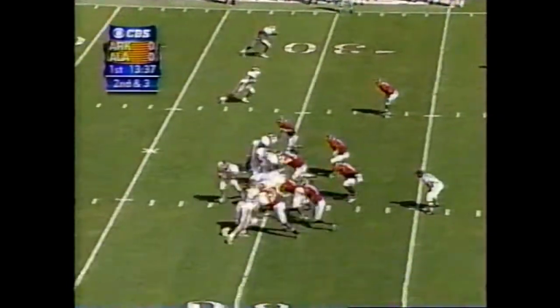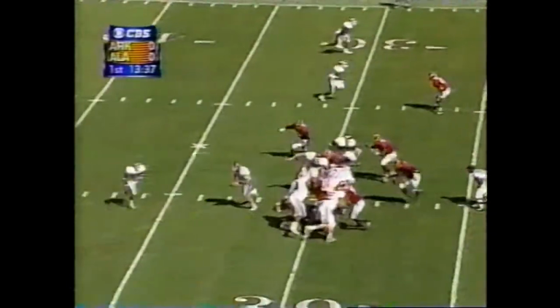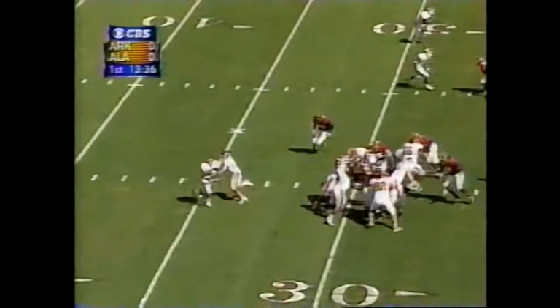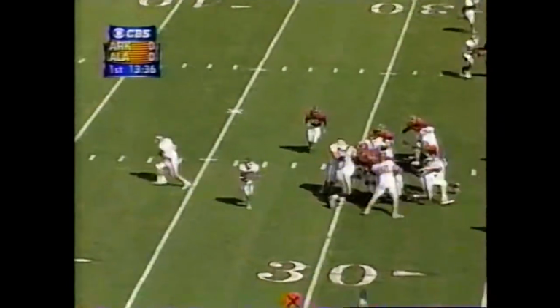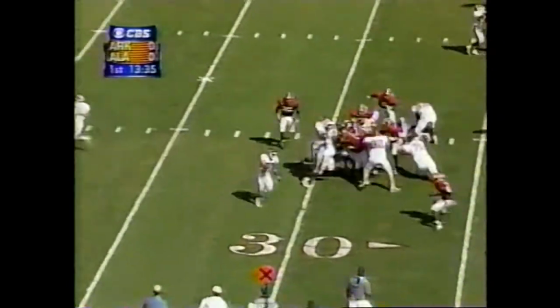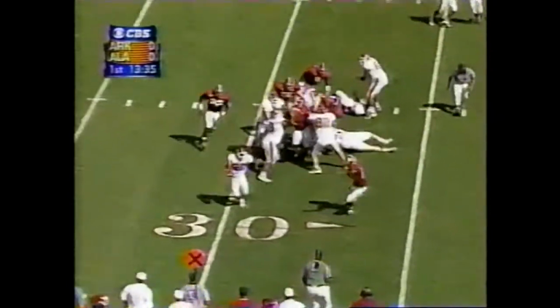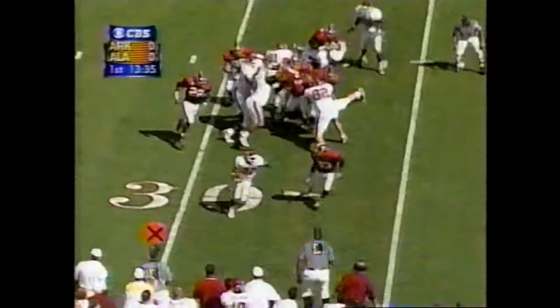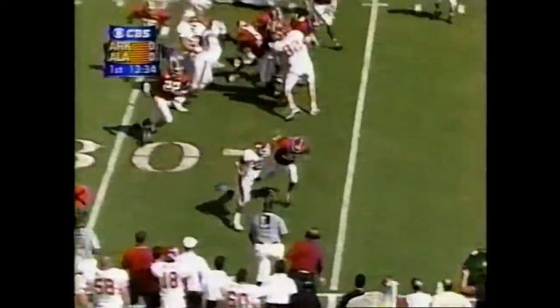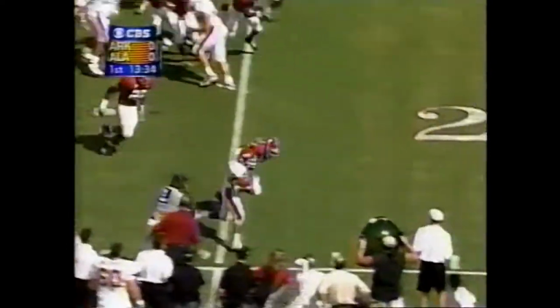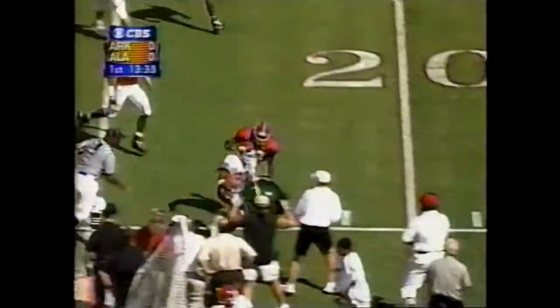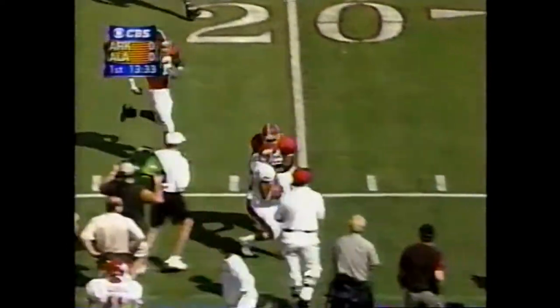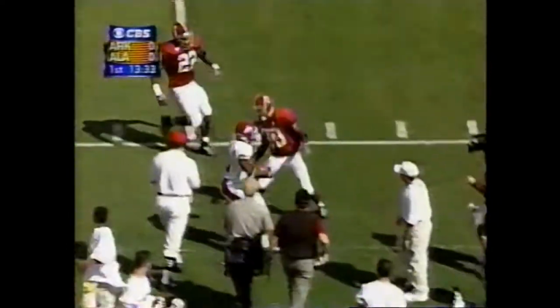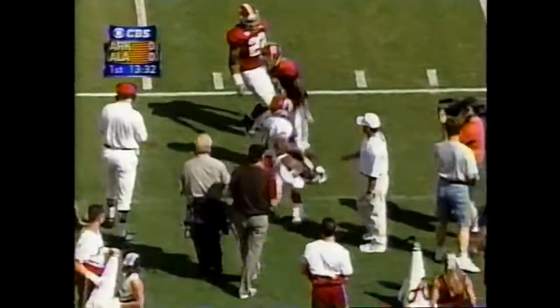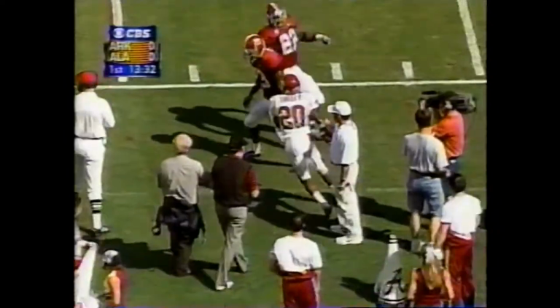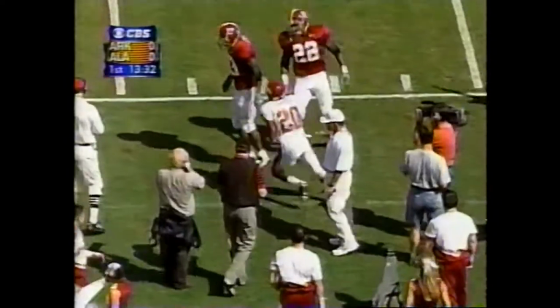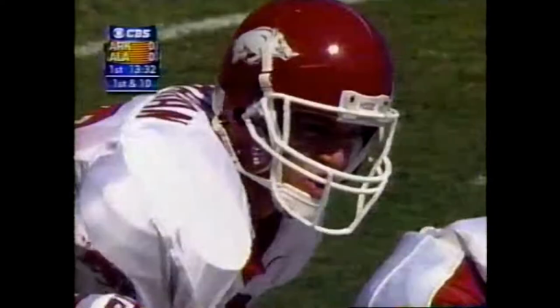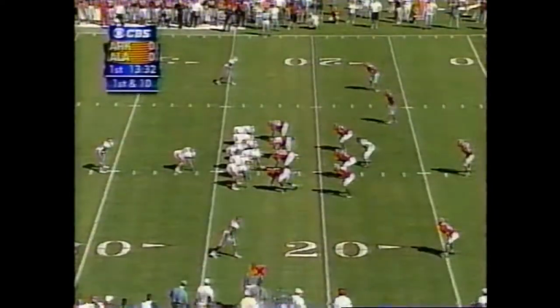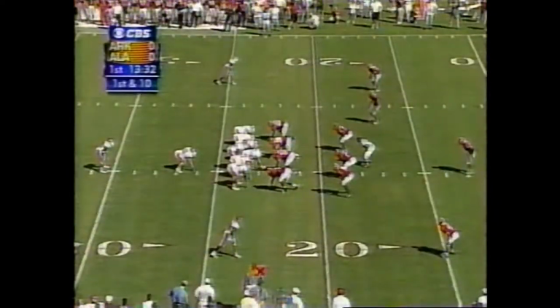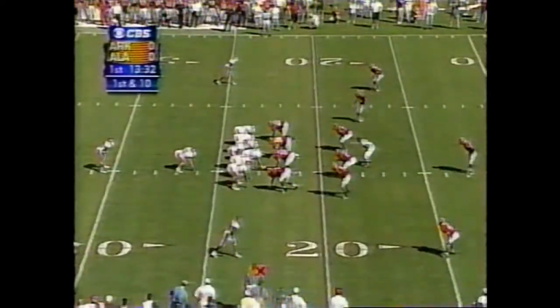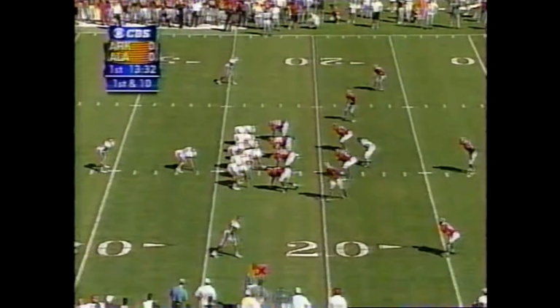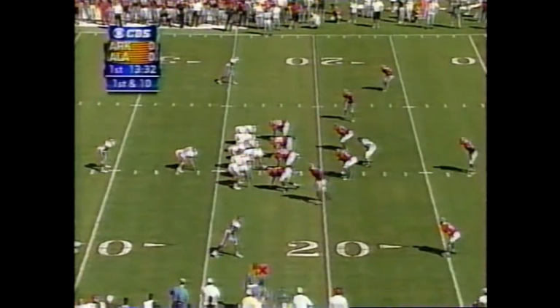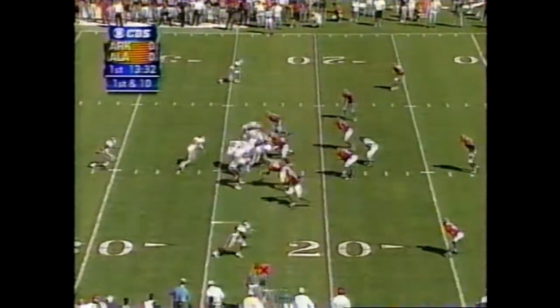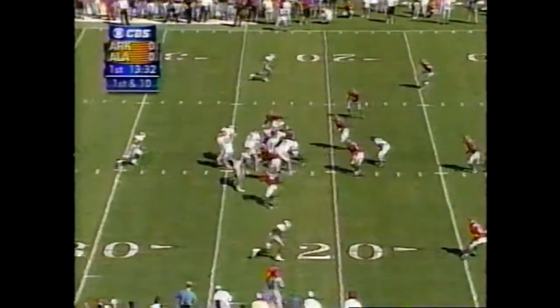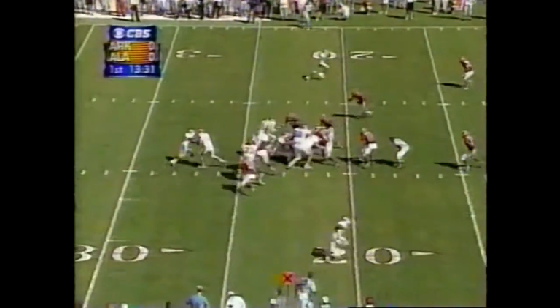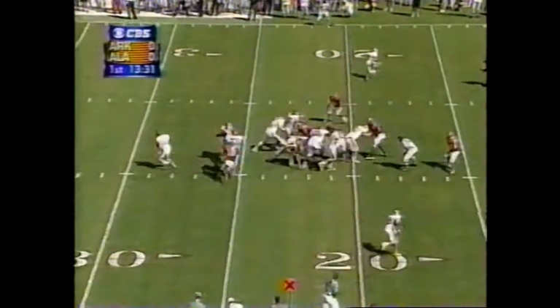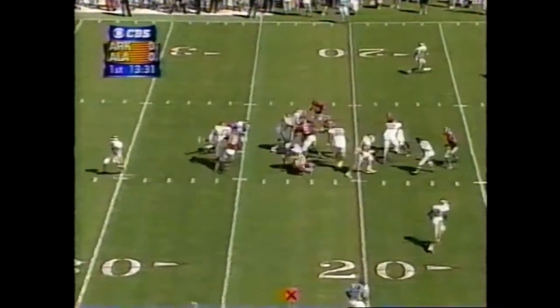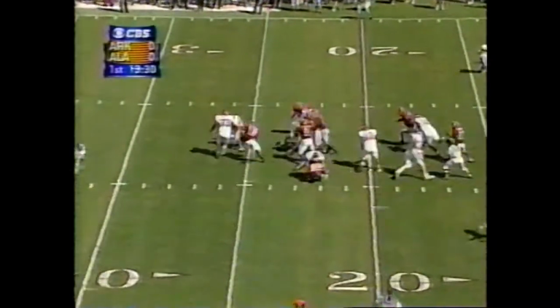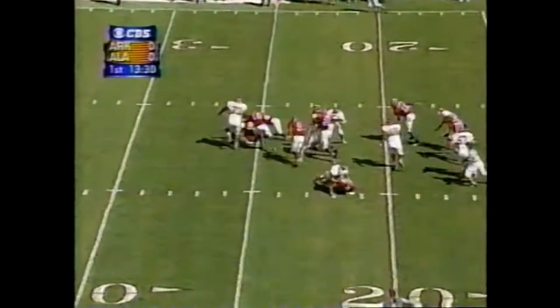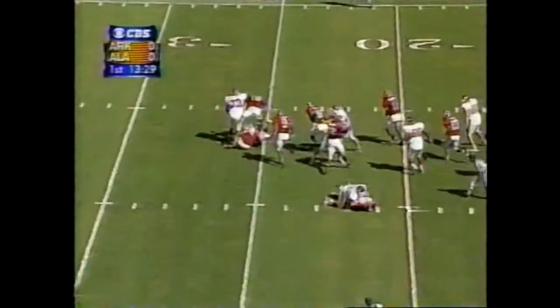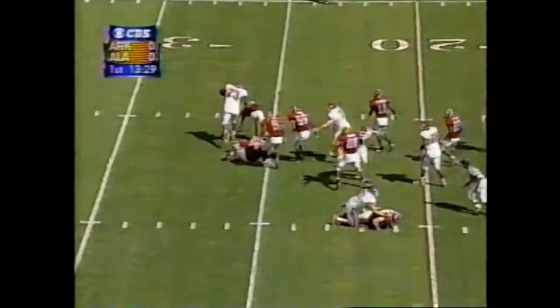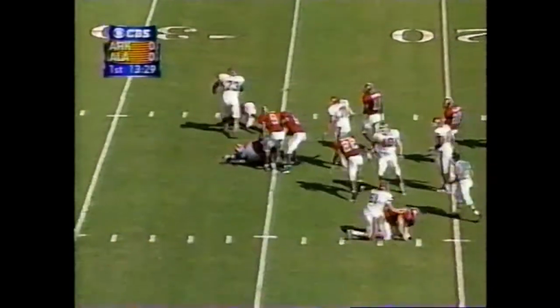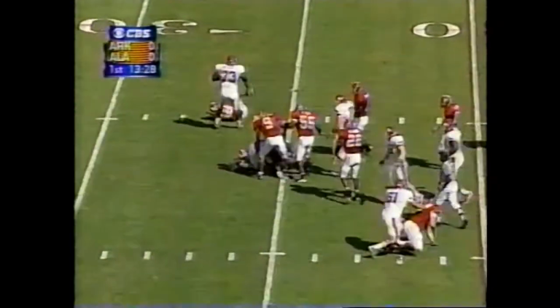Second down from the 30, the handoff to Calley. He gets into the secondary and is knocked out of bounds. They are dead last among NCAA Division I schools in offense — 150 — because of plays like that.